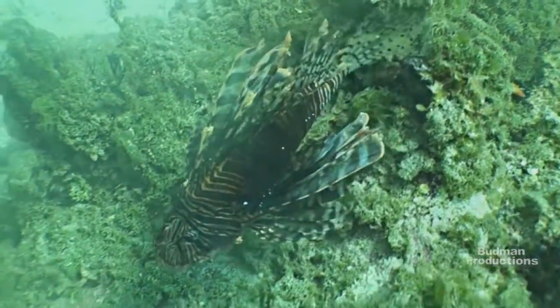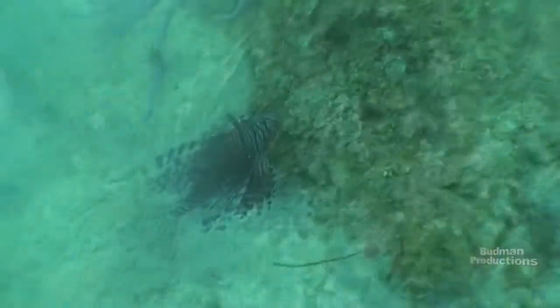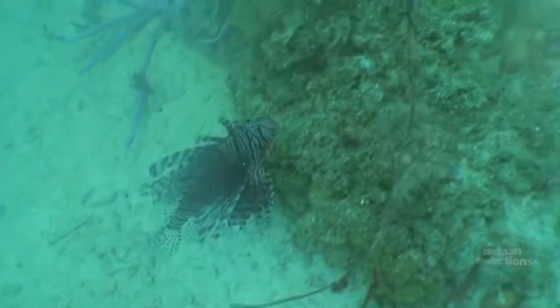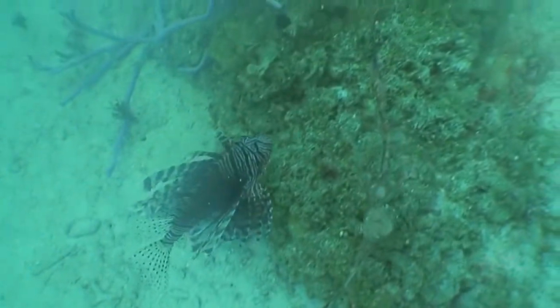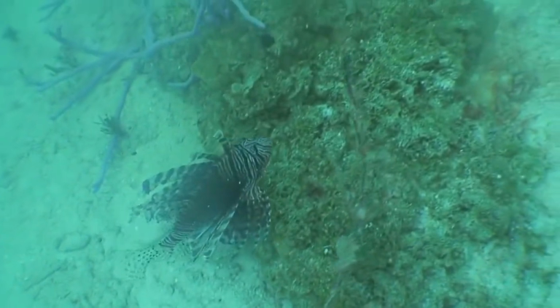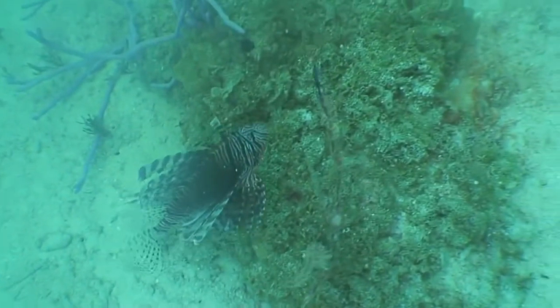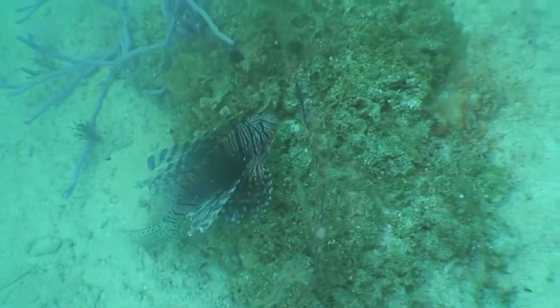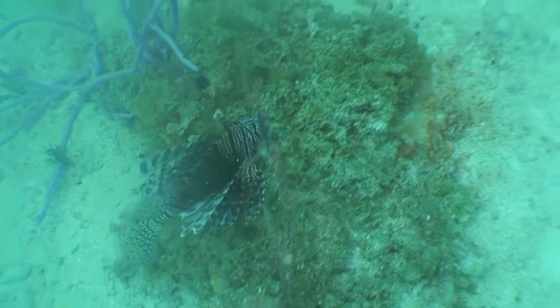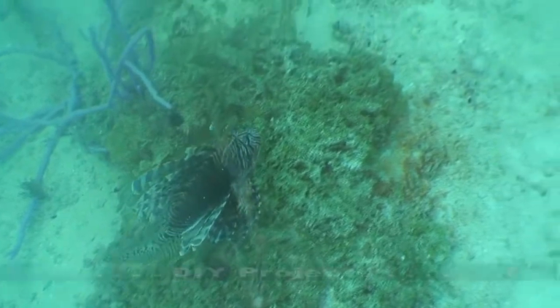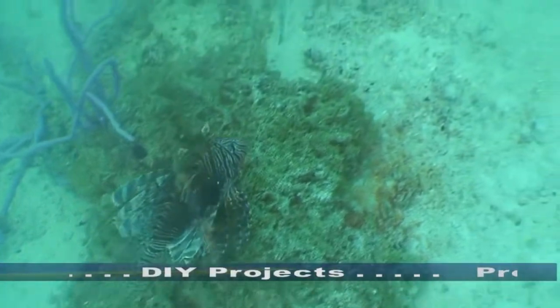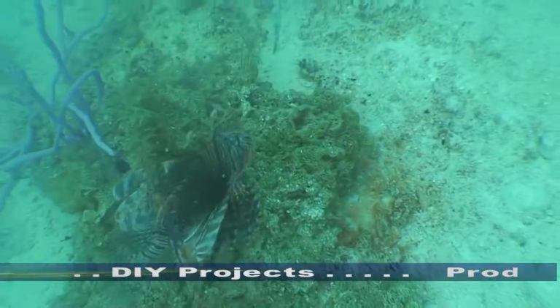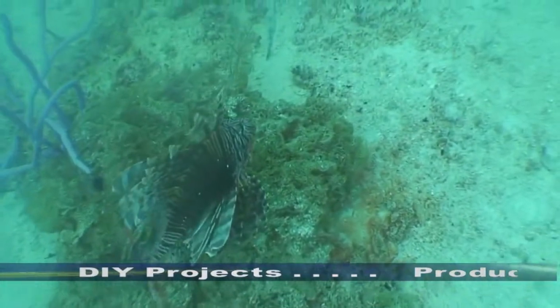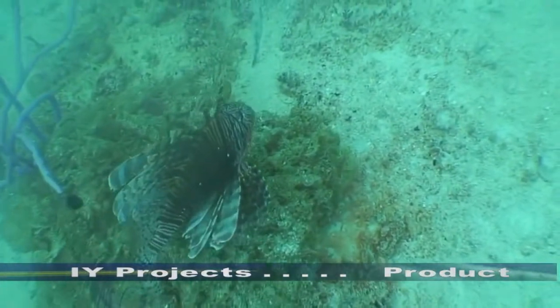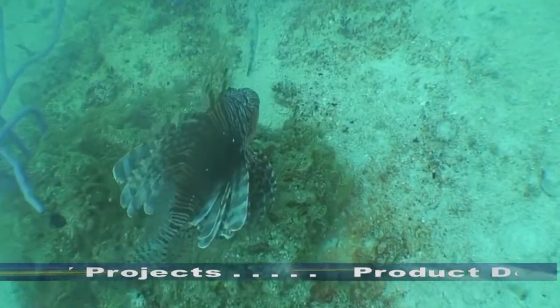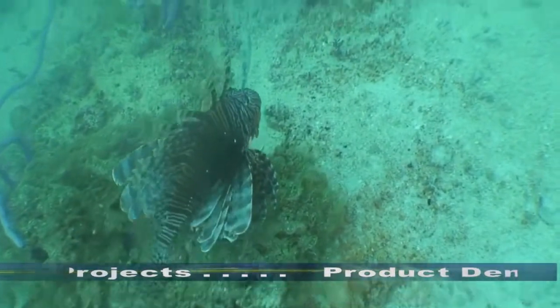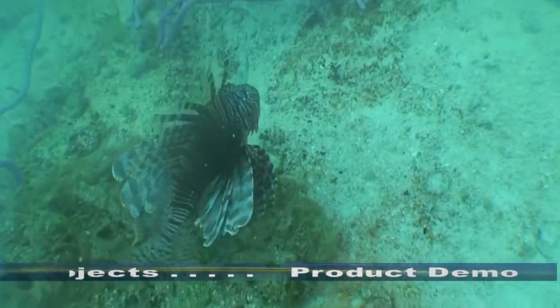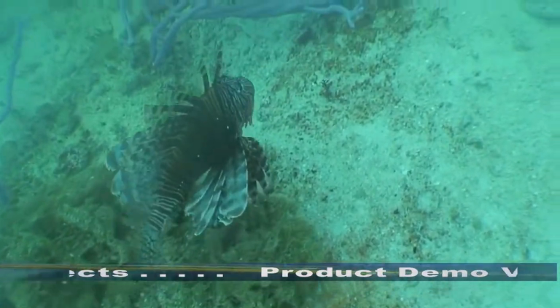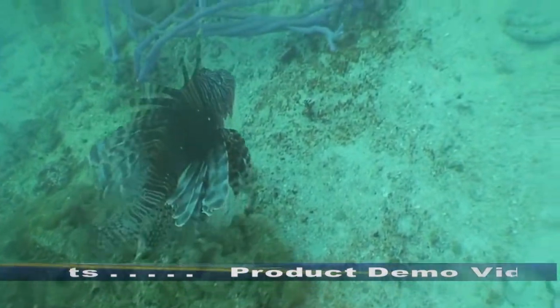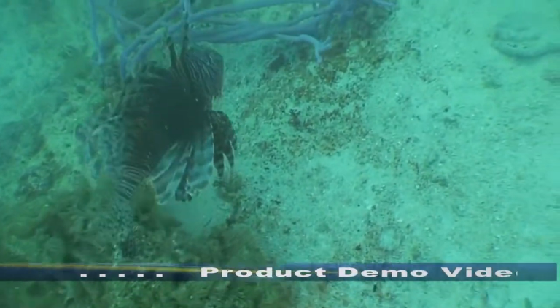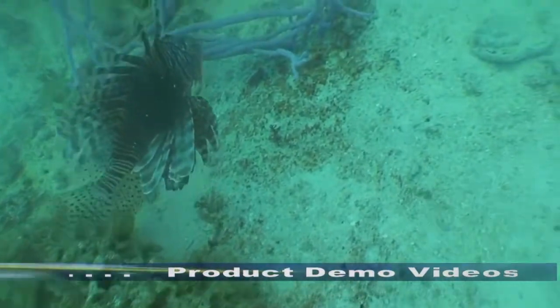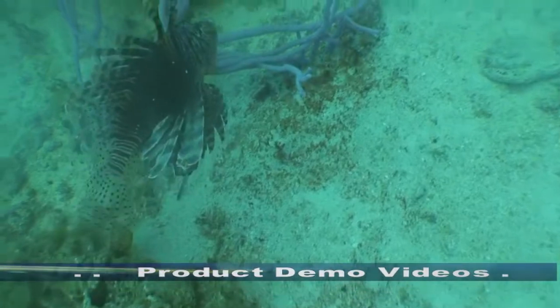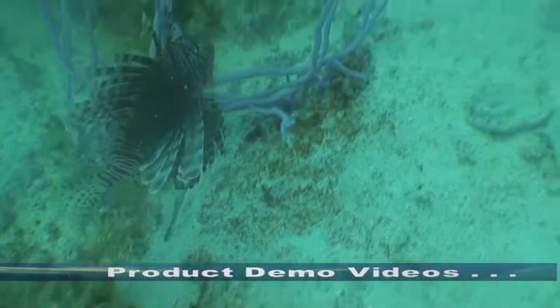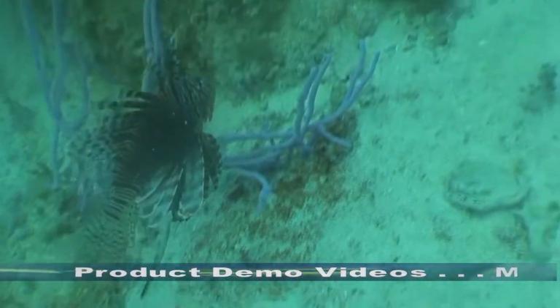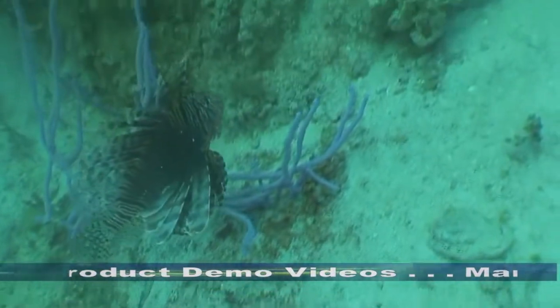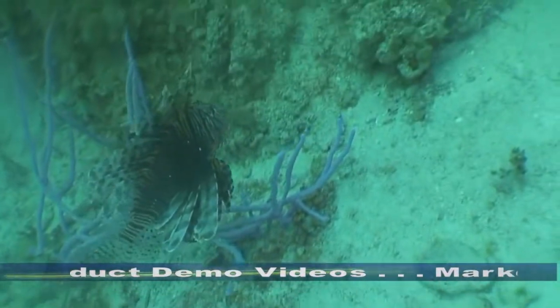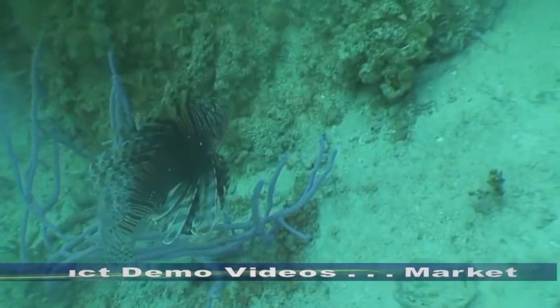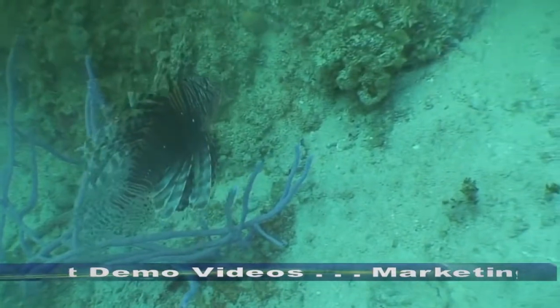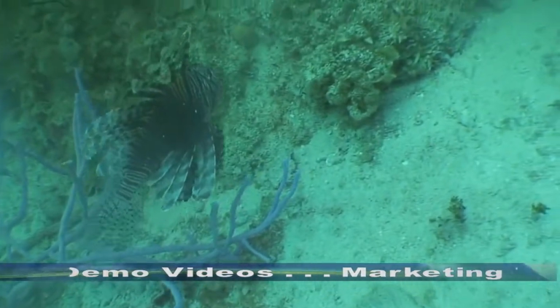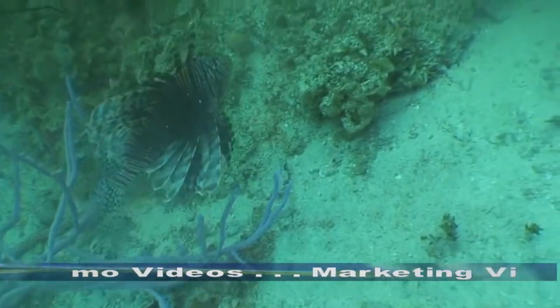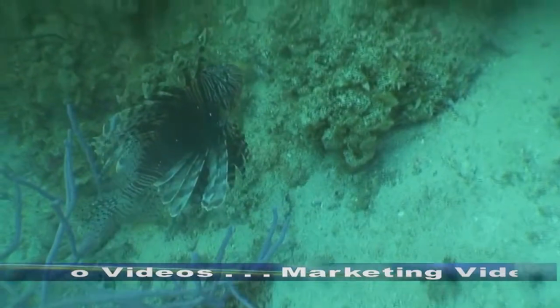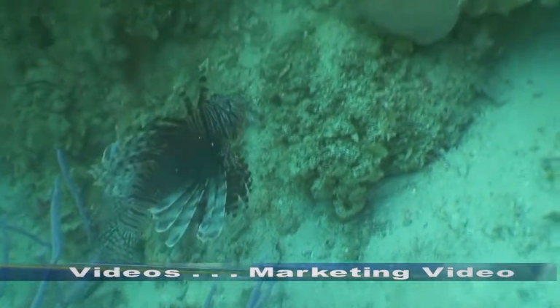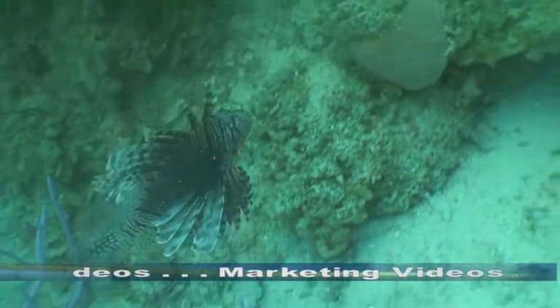The fish grows a half a millimeter per day, or approximately 10 inches per year. One study in the Bahamas showed a single lionfish reduced a reef fish population by nearly 80% in just five weeks.